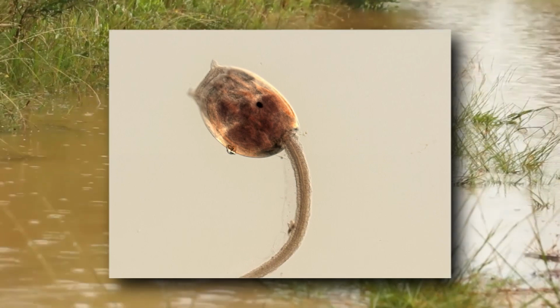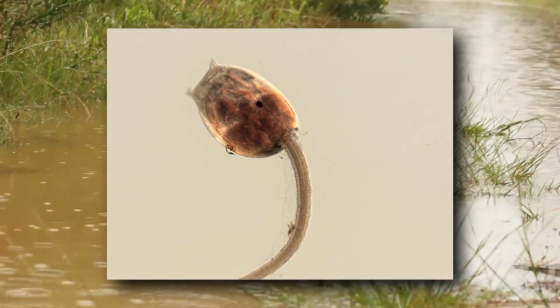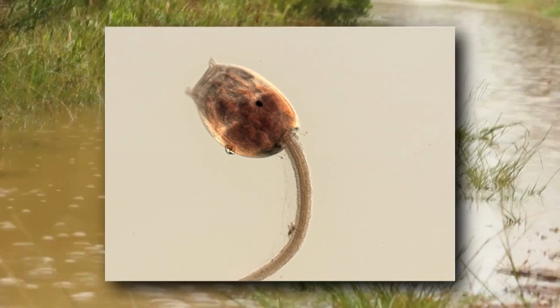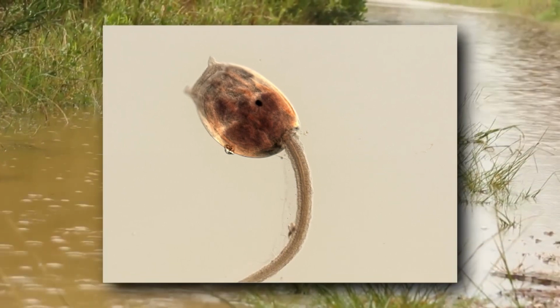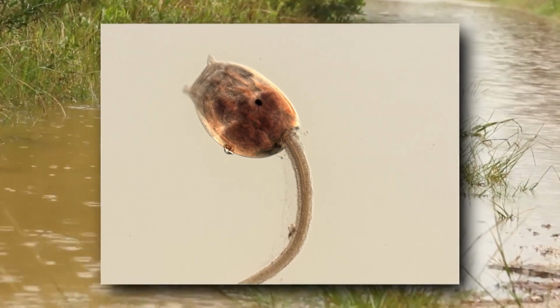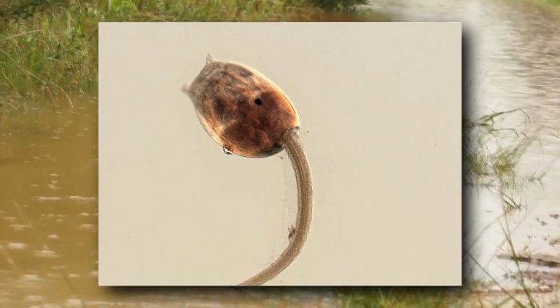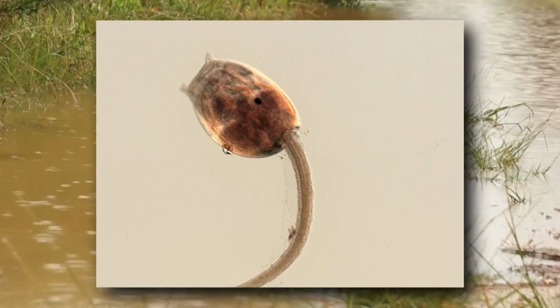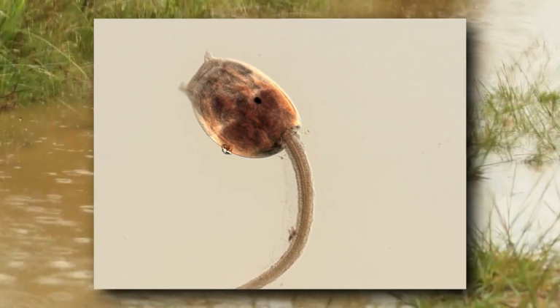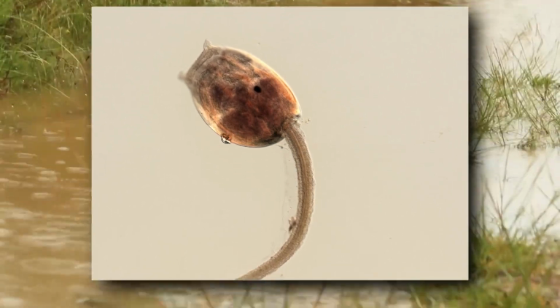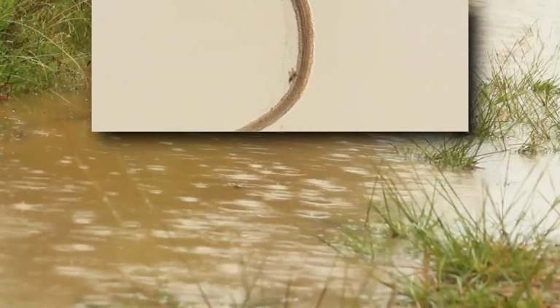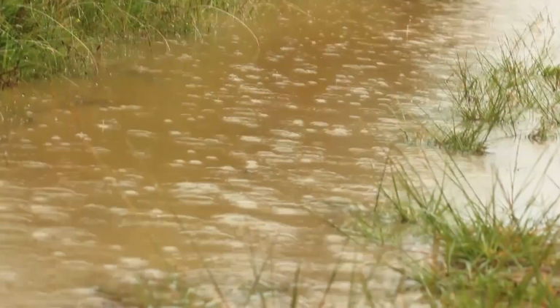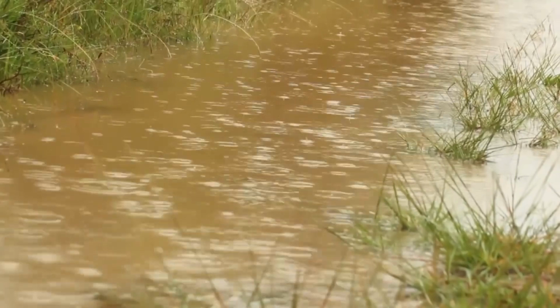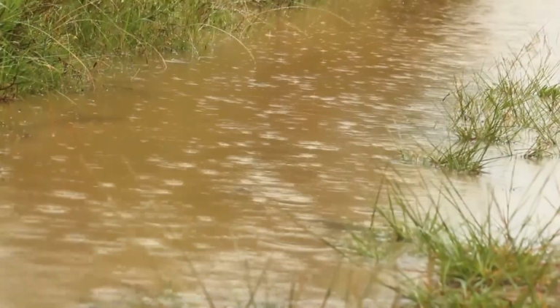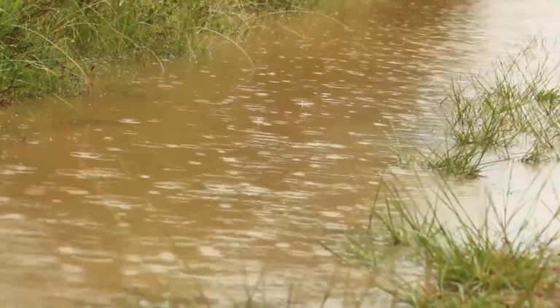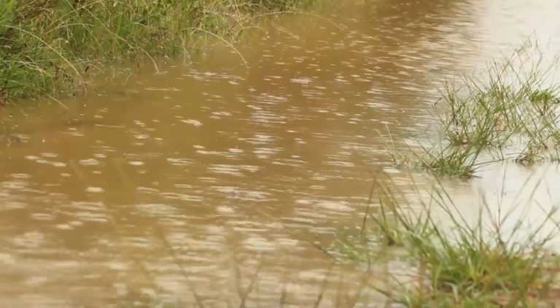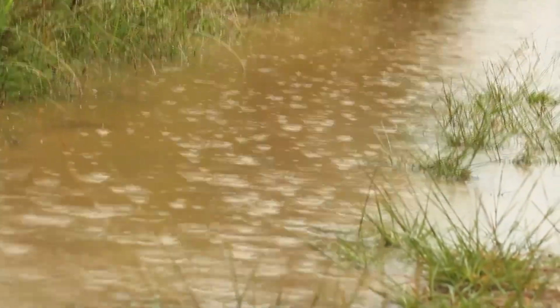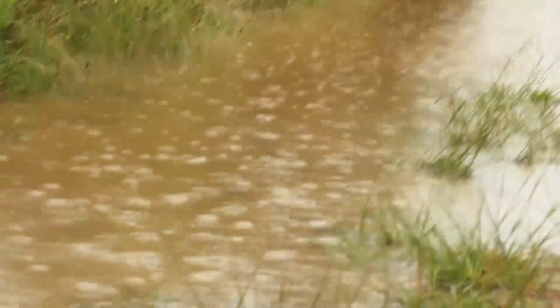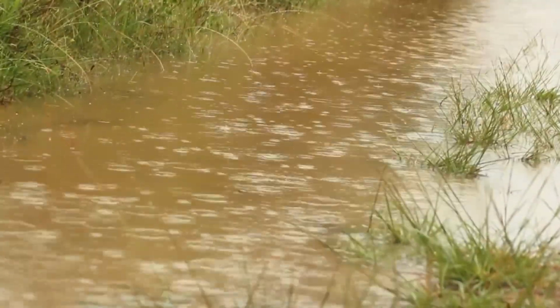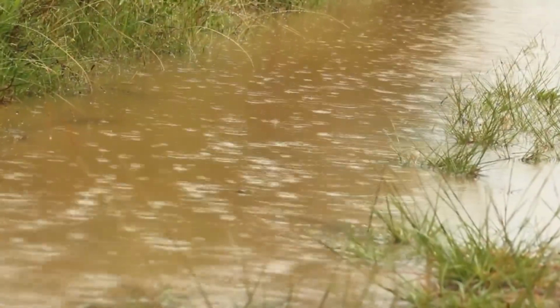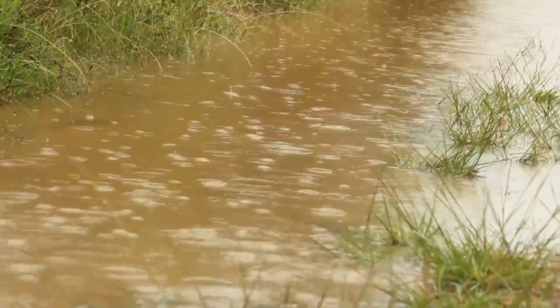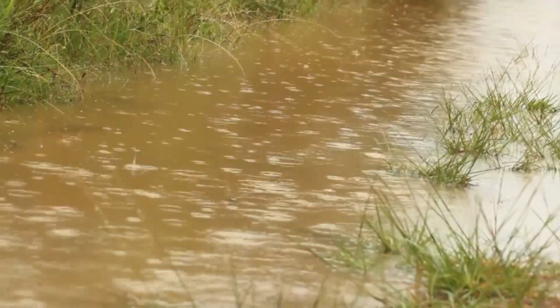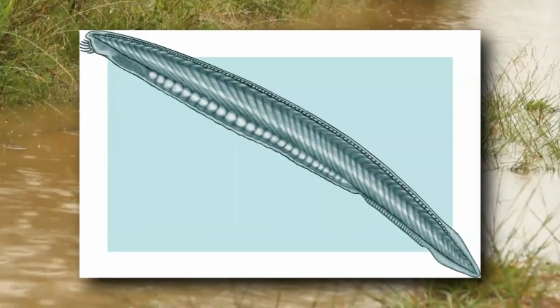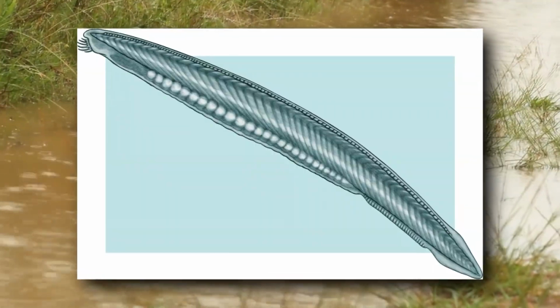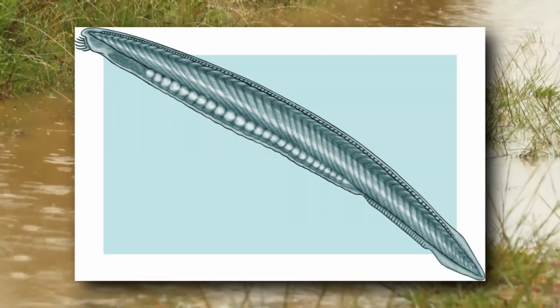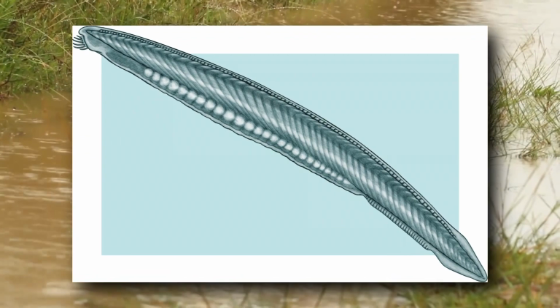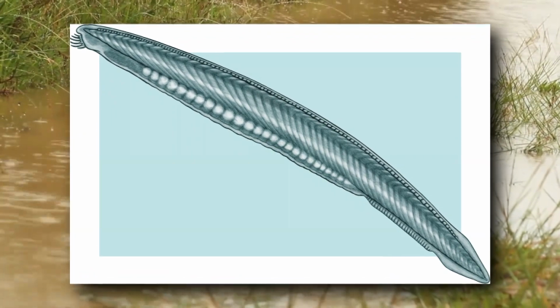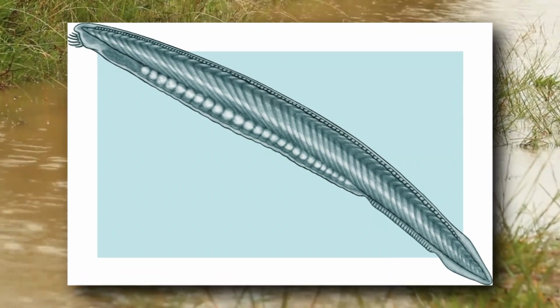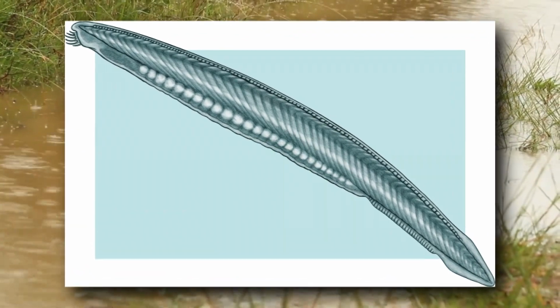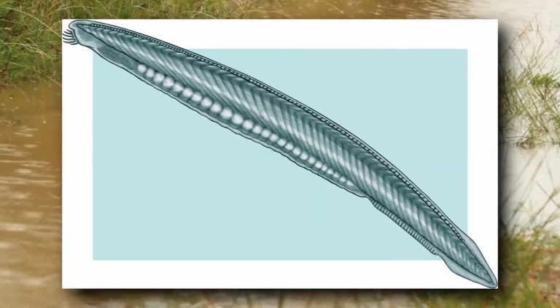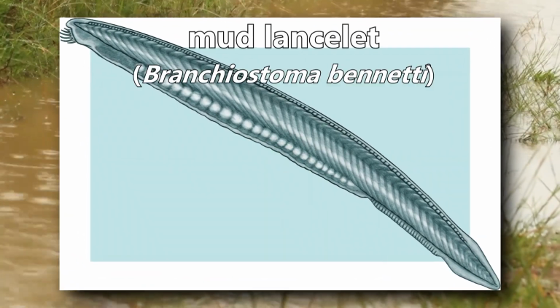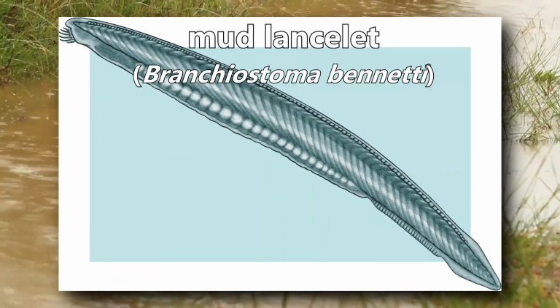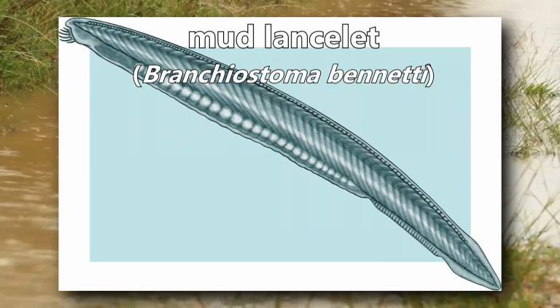This fish-shaped invertebrate is a filter feeder. Other members of its genus live in mud, but this particular species is specifically known for its mud-living behavior. Do you know what it is? It's a mud lancelet.